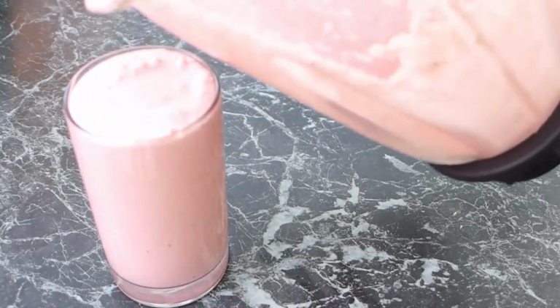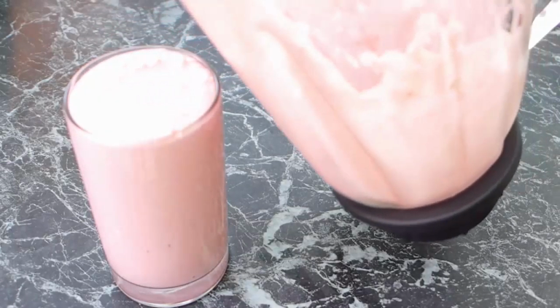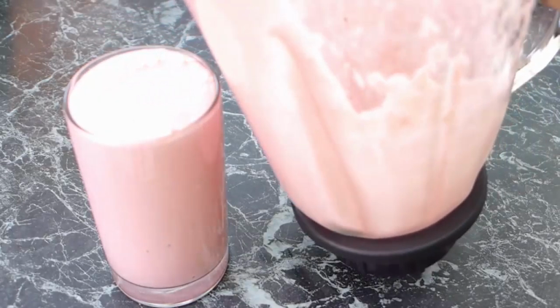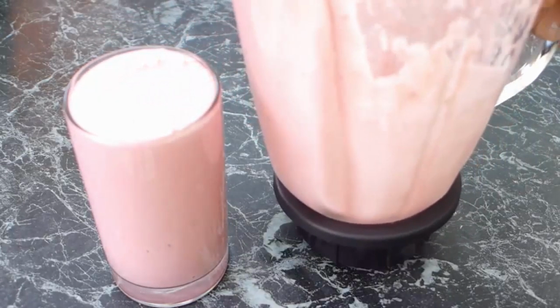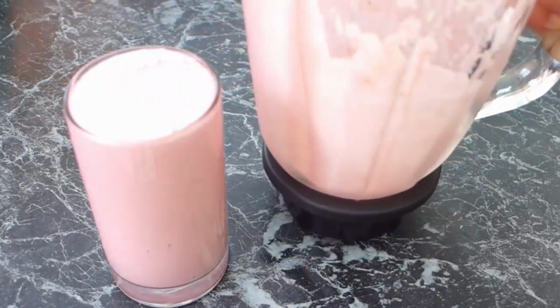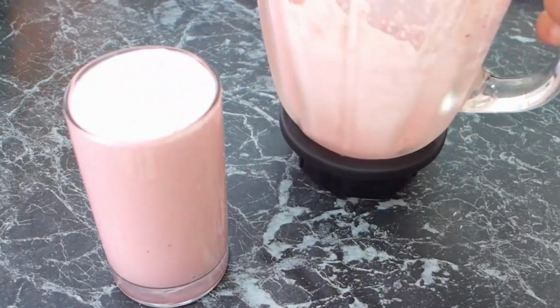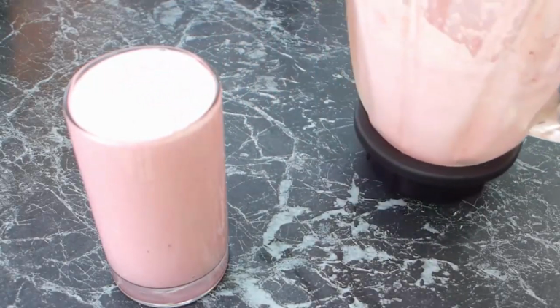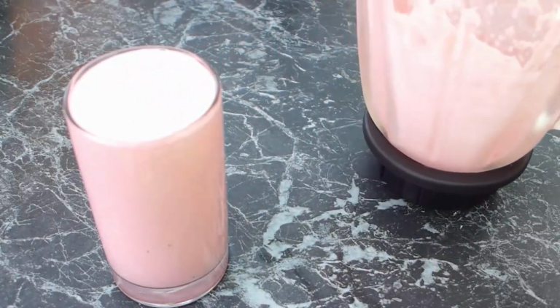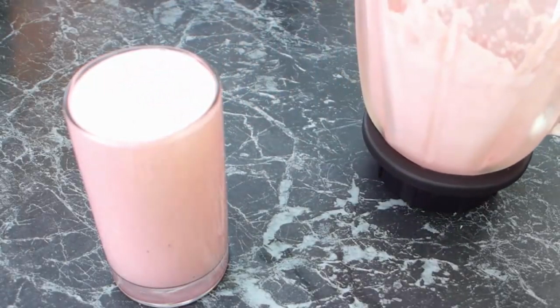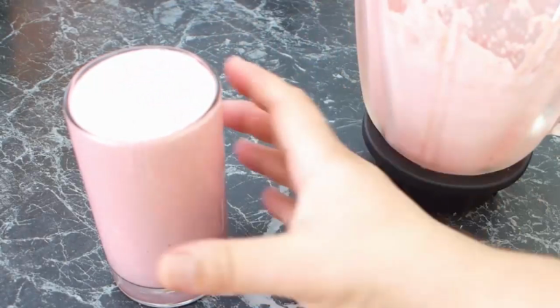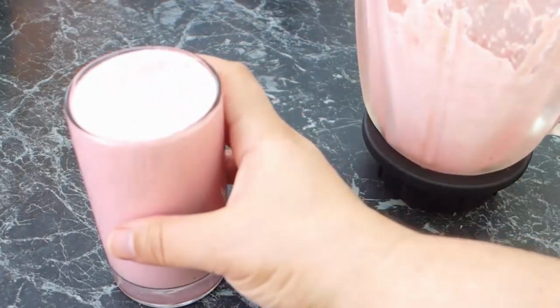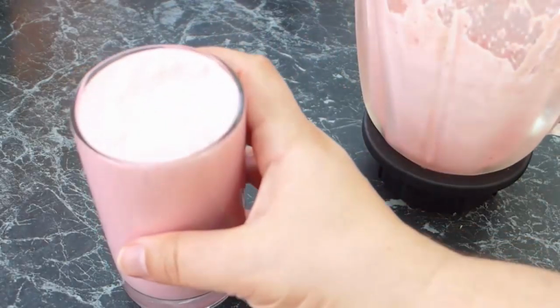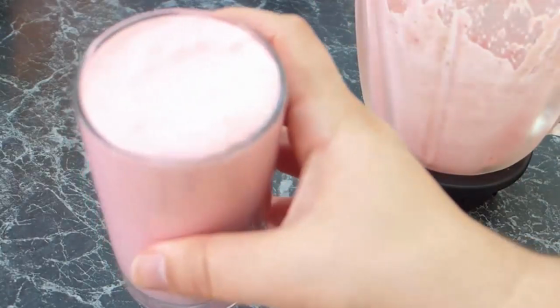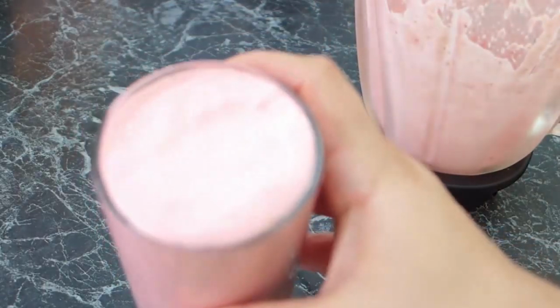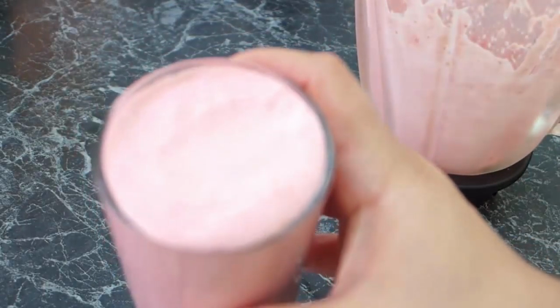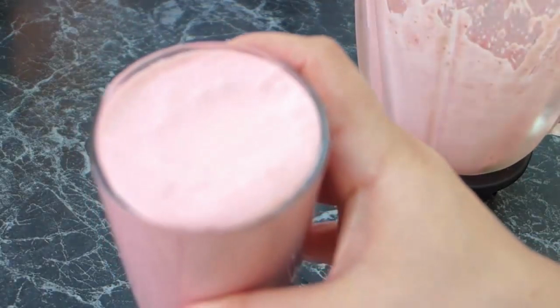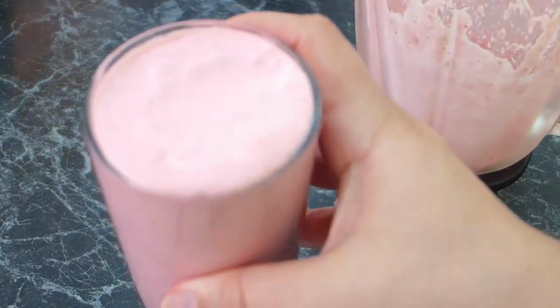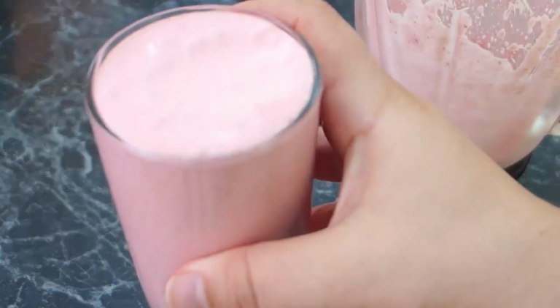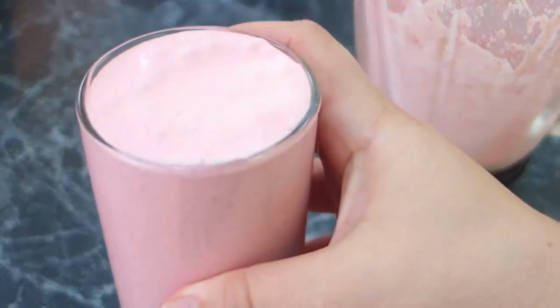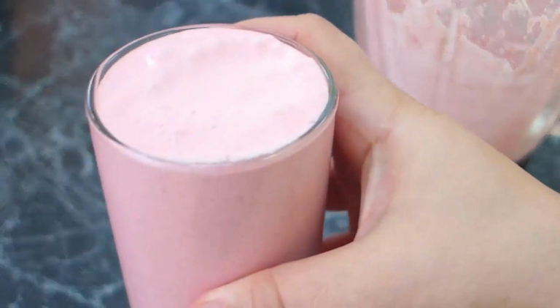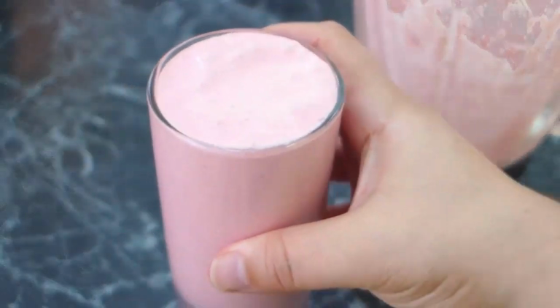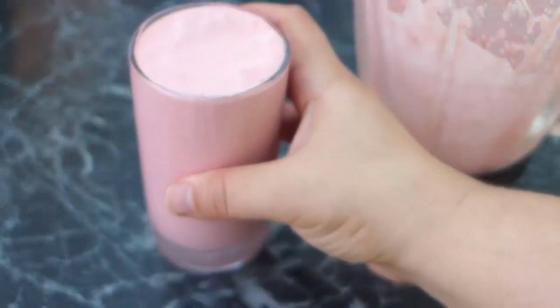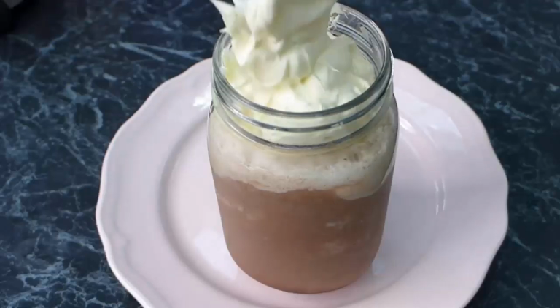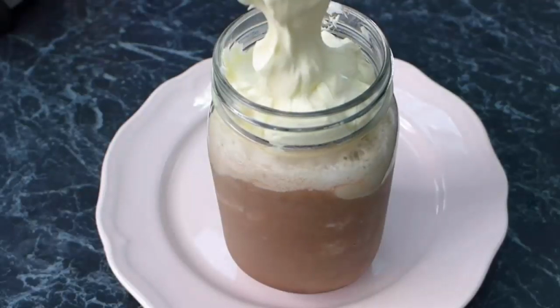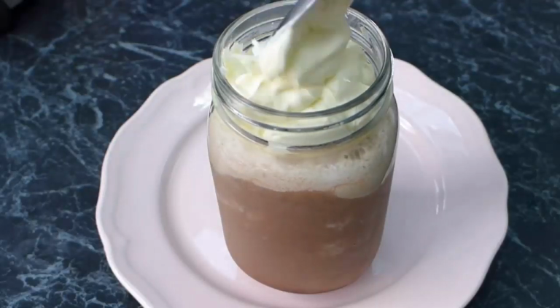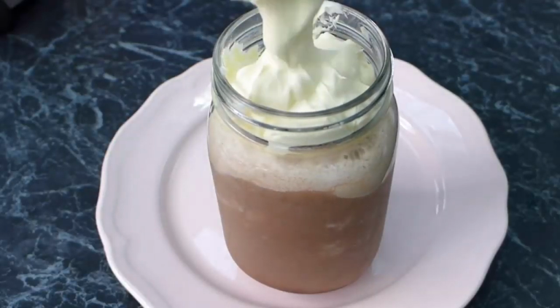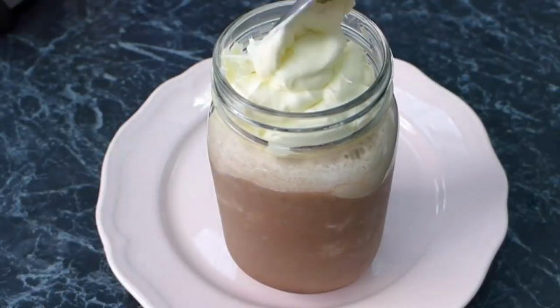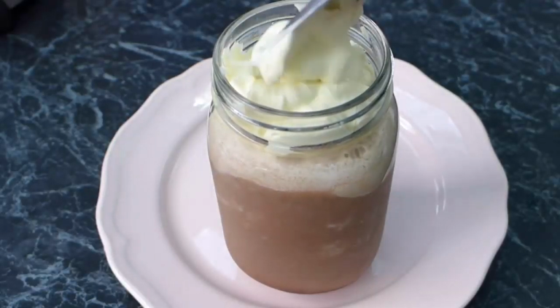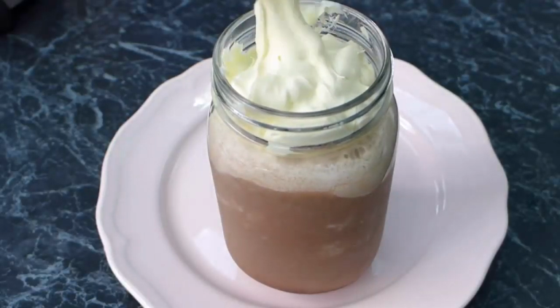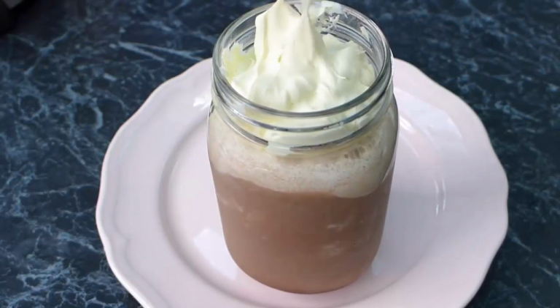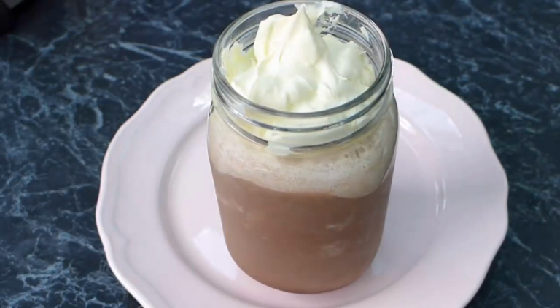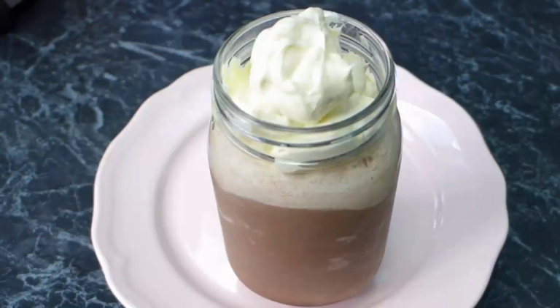Next I count this raspberry and vanilla smoothie as a sweet treat. You may not think that it's a sweet treat, but it tastes like a dessert — it just feels and tastes like a raspberry cheesecake. It's absolutely delicious.